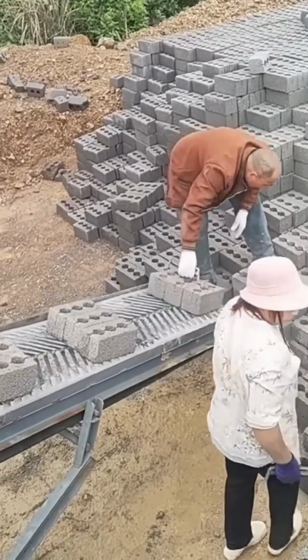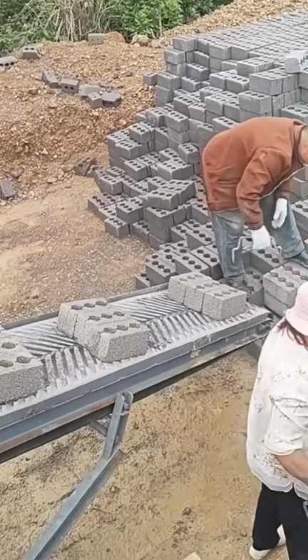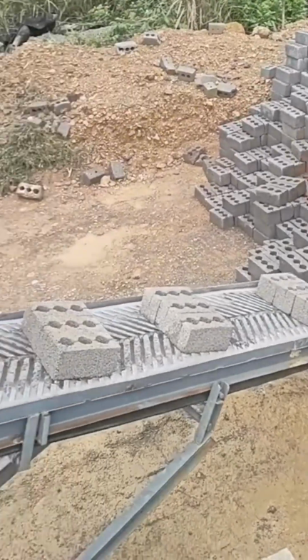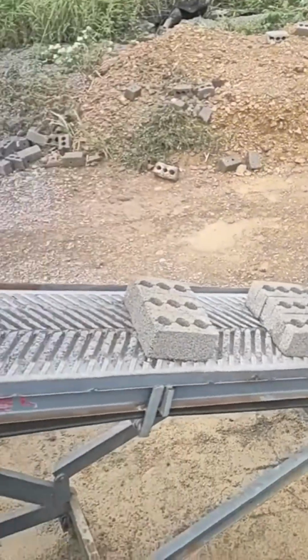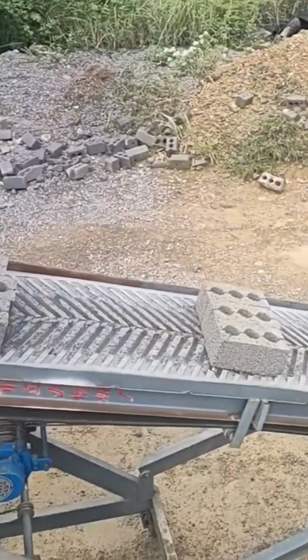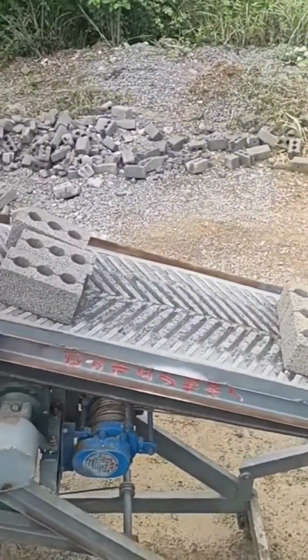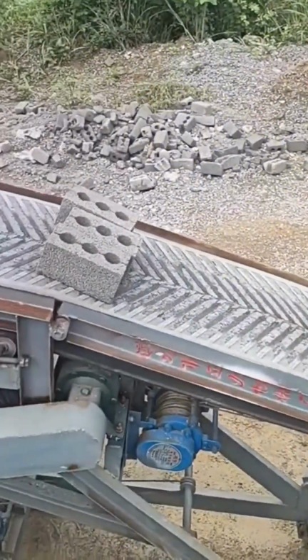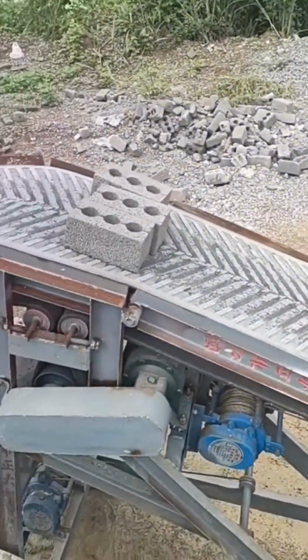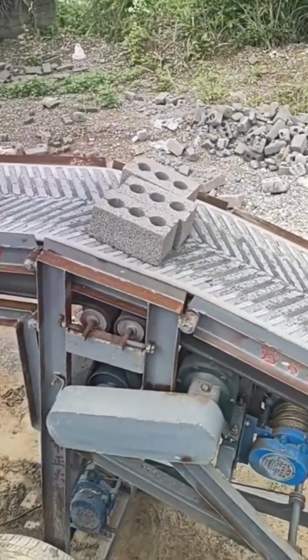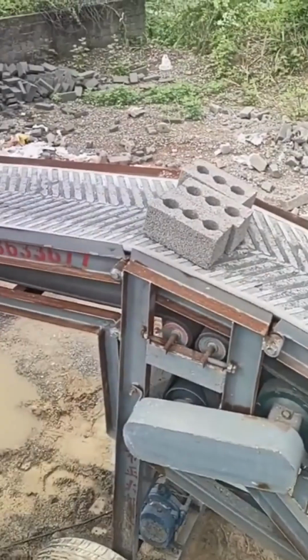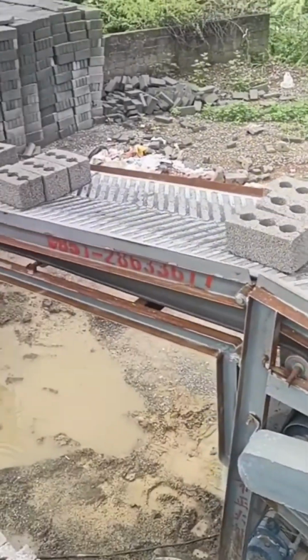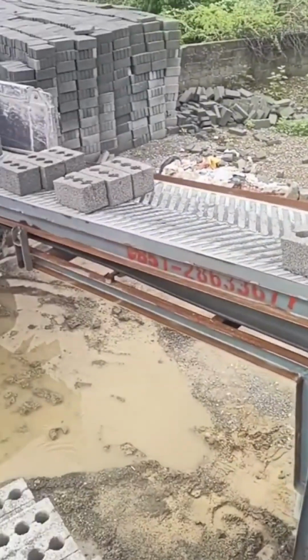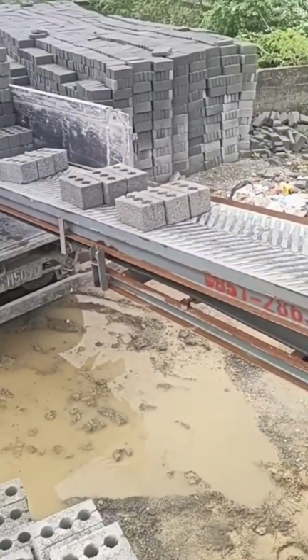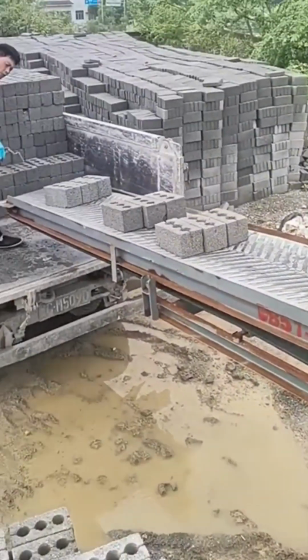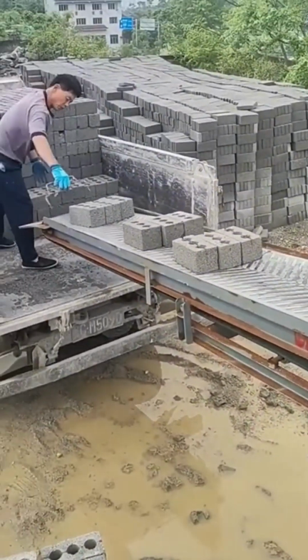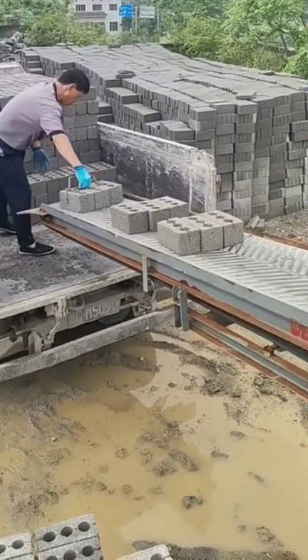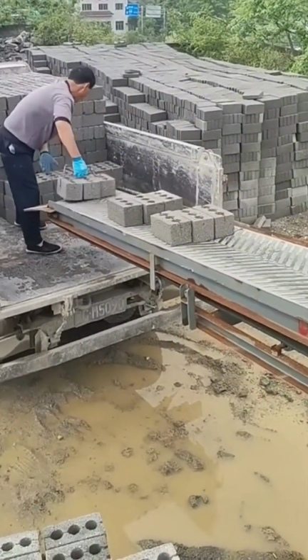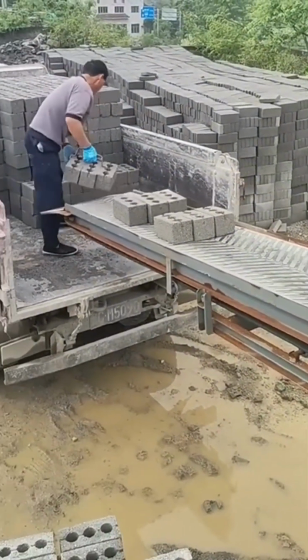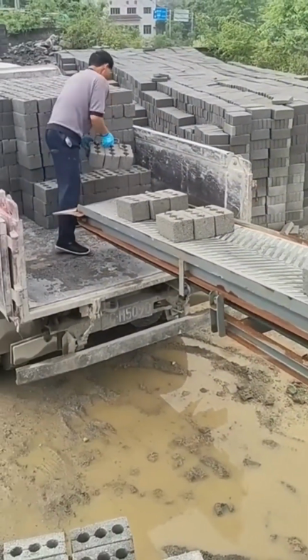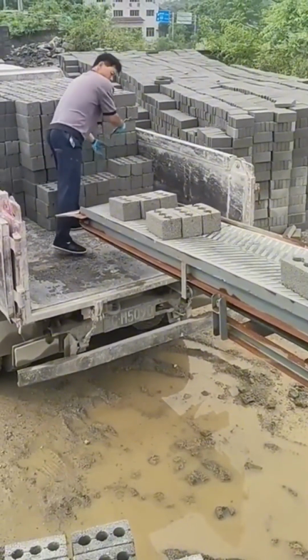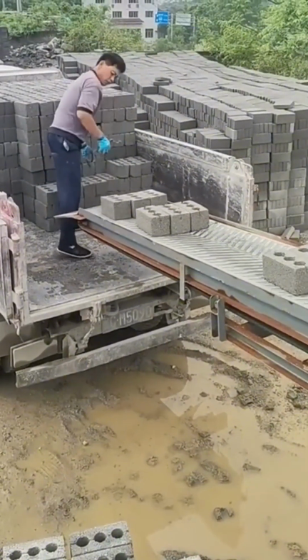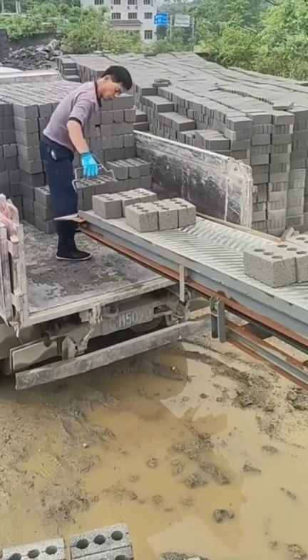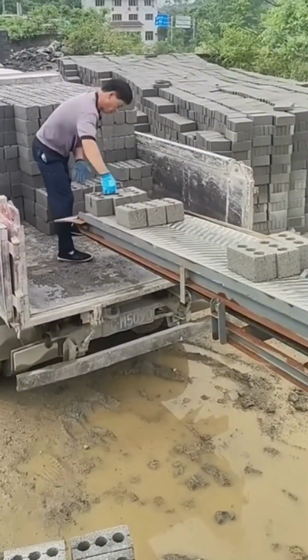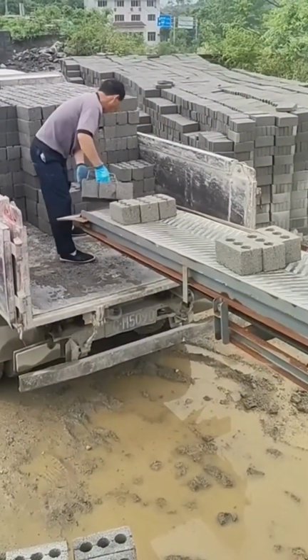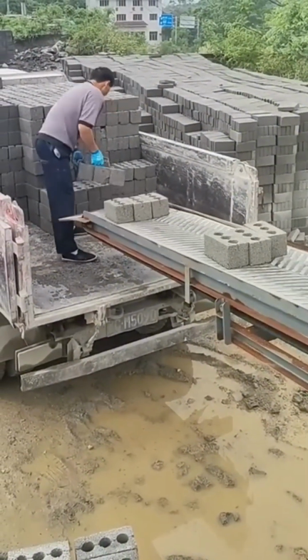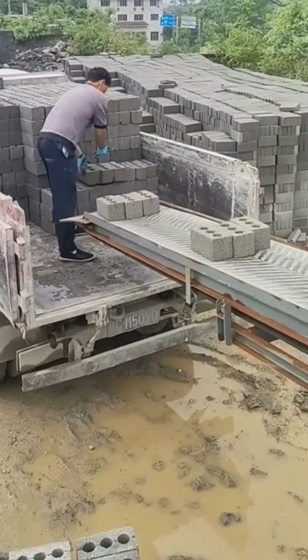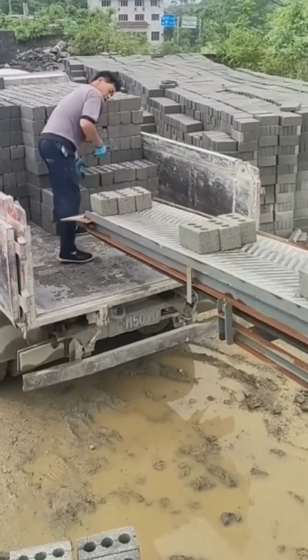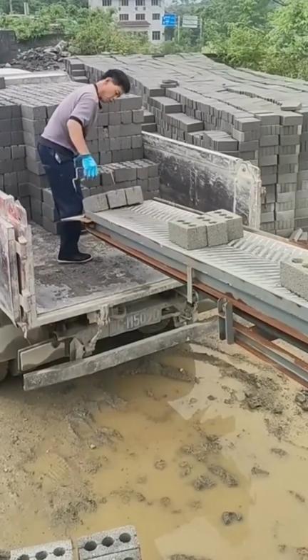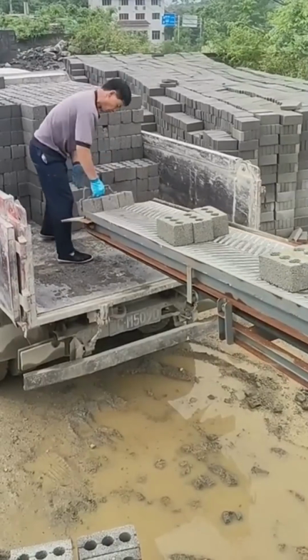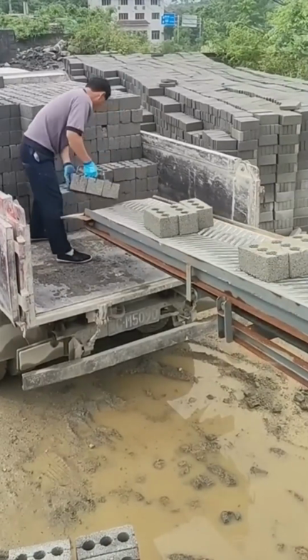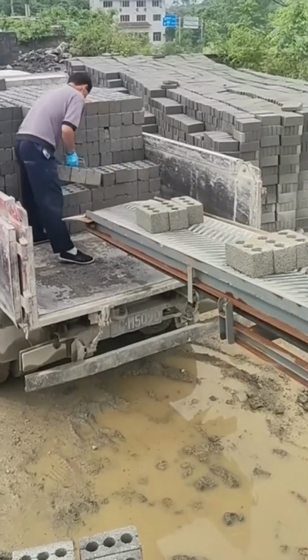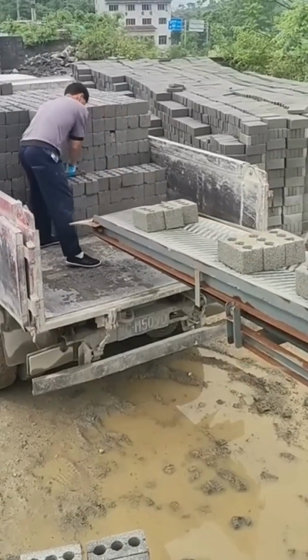Behold the brick highway — a conveyor belt that moves an endless stream of freshly made bricks, like a terracotta river flowing through the heart of the factory.